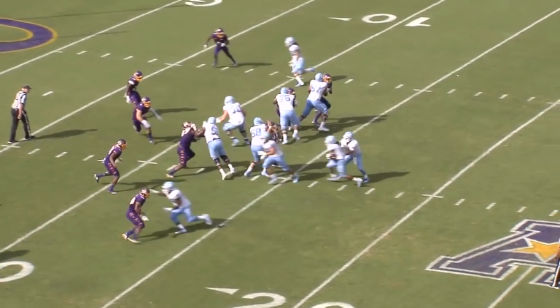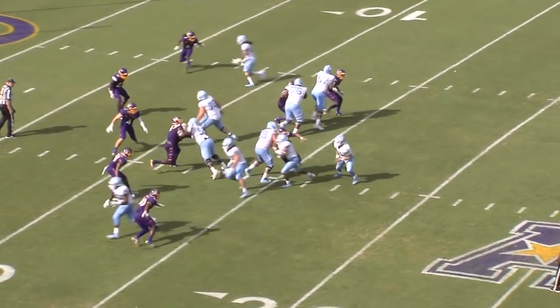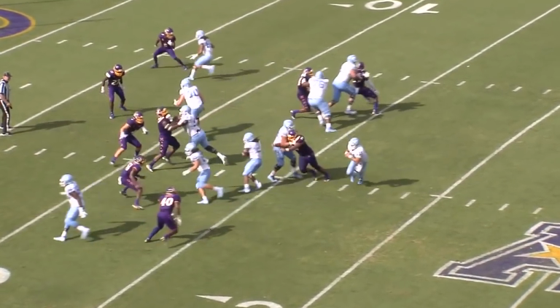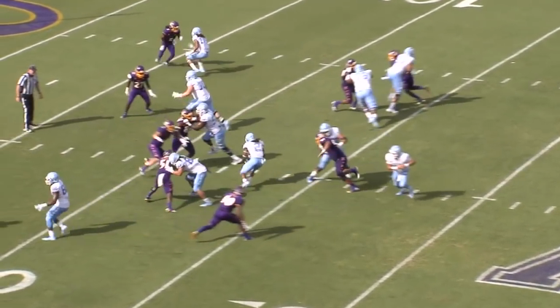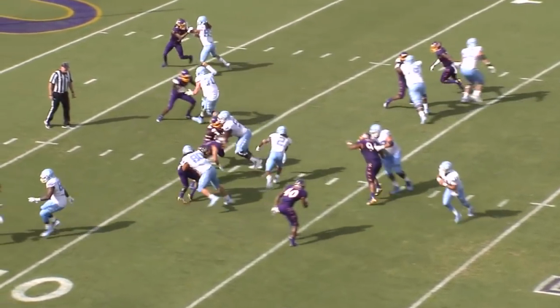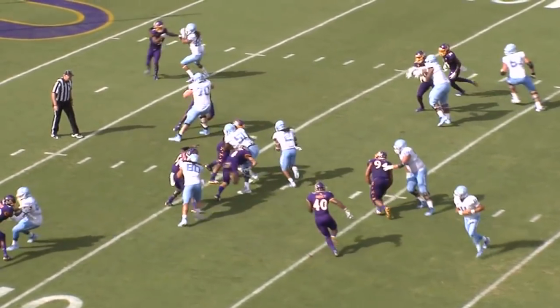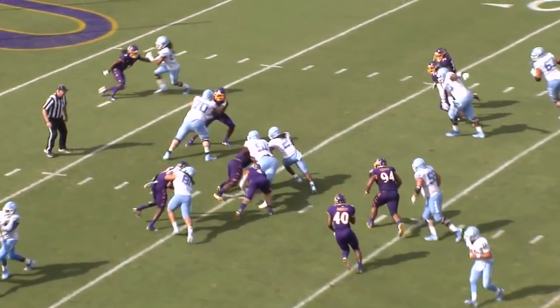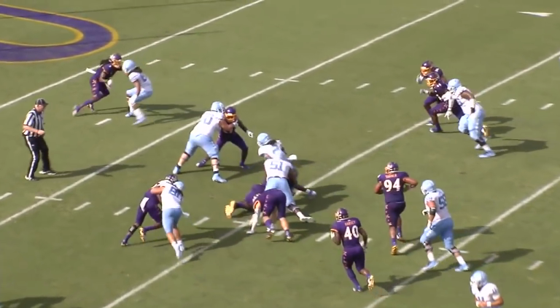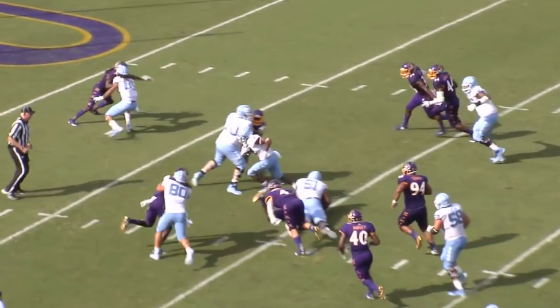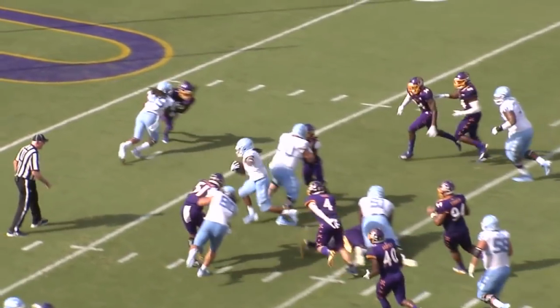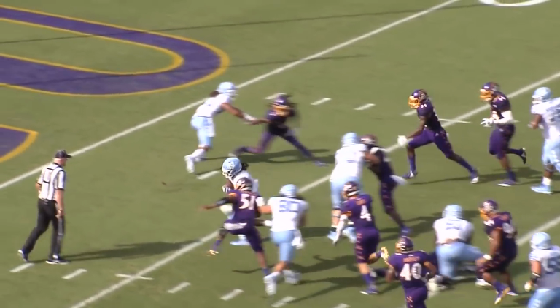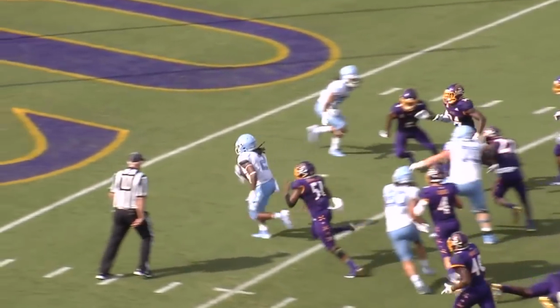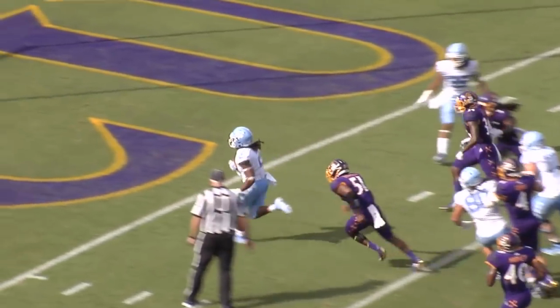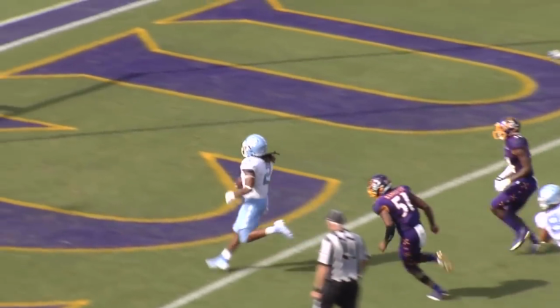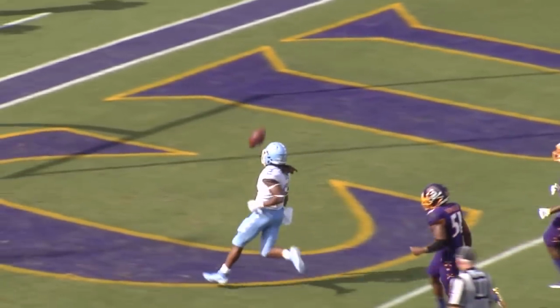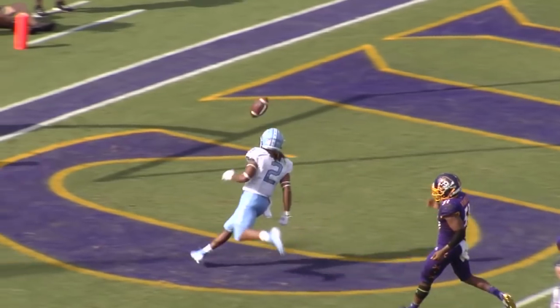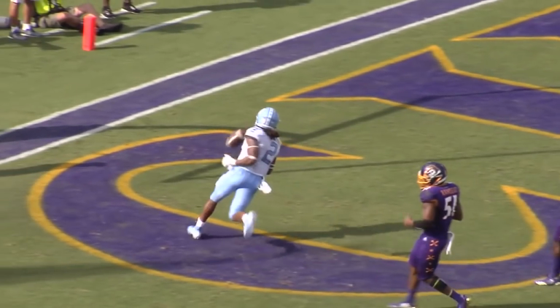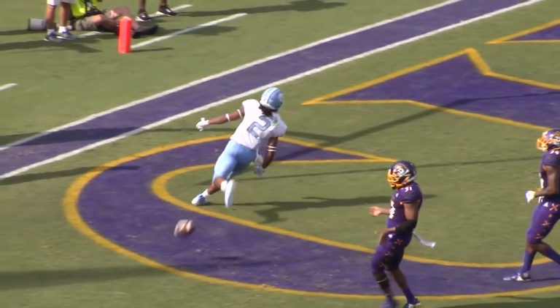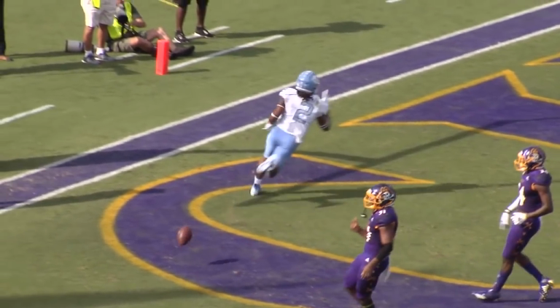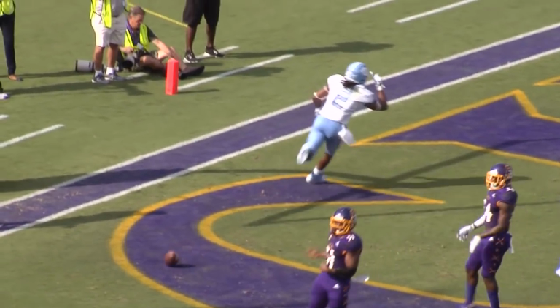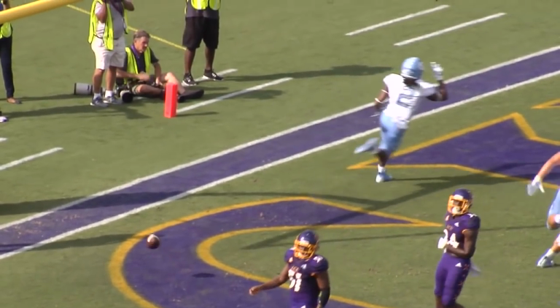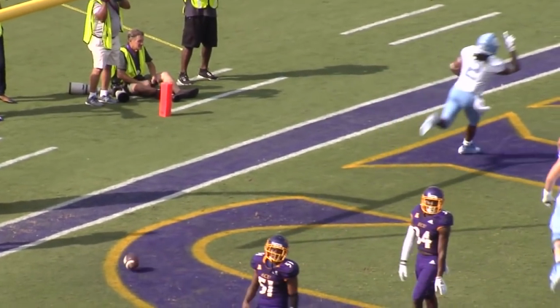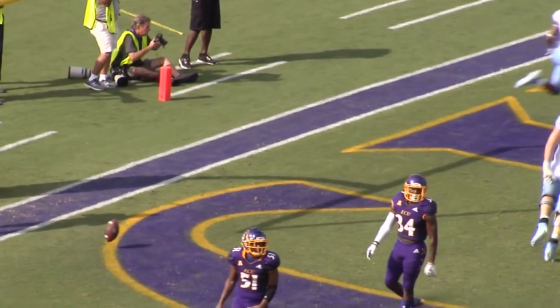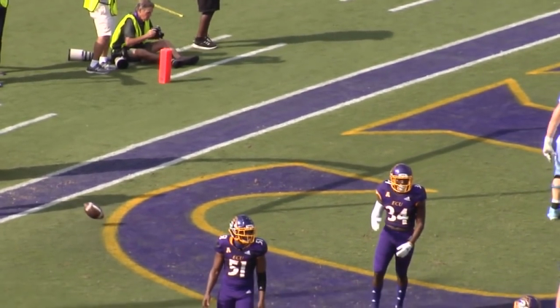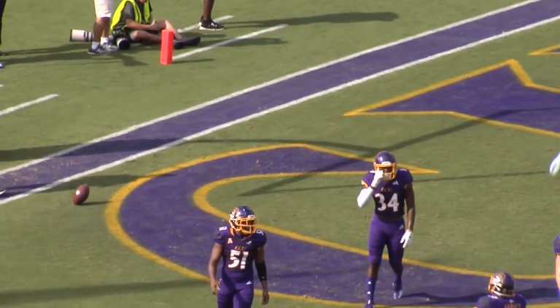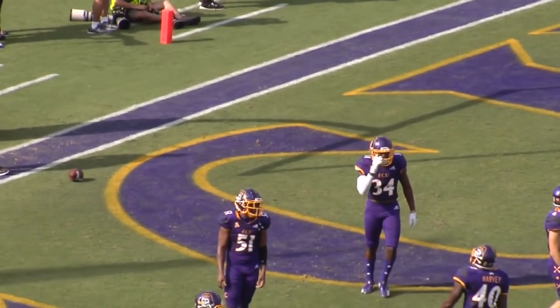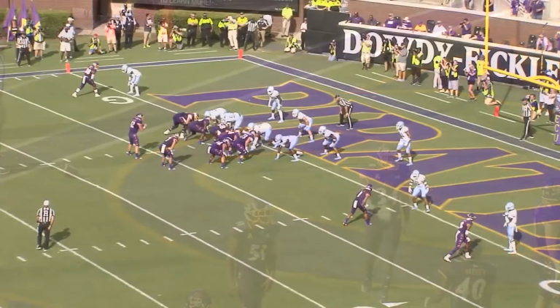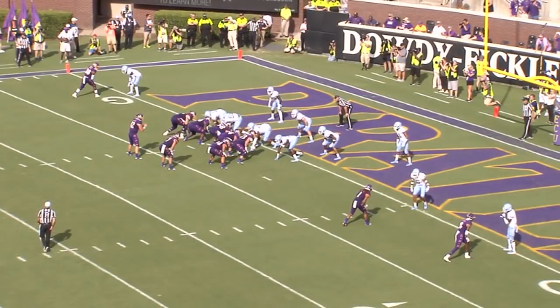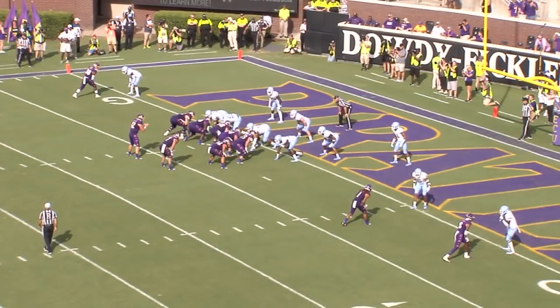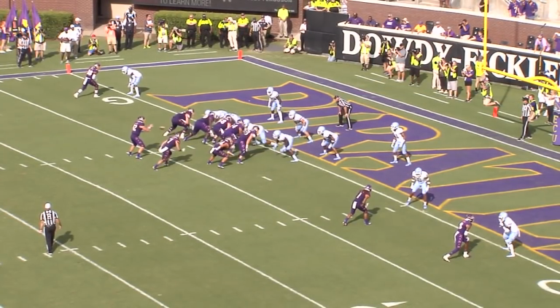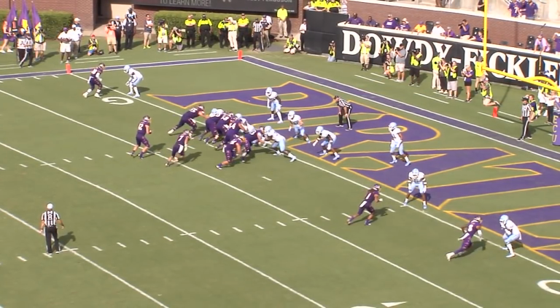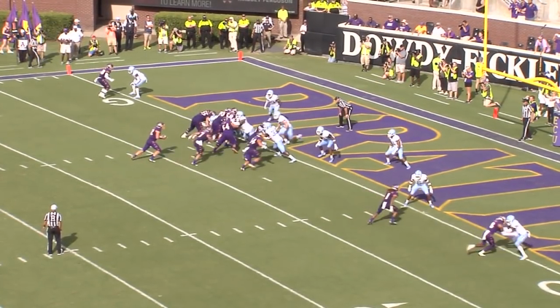Elliott with a snap. Handoff. There goes Brown to the 10, to the 5 — he walks in untouched. Touchdown. North Carolina Jordan — only one he had left. Great catch.